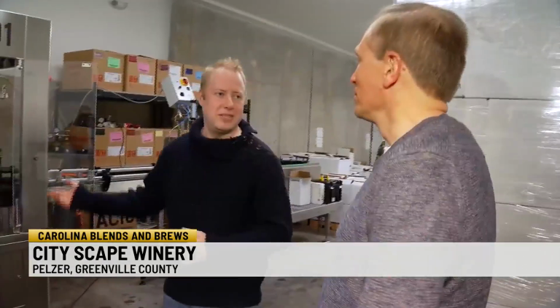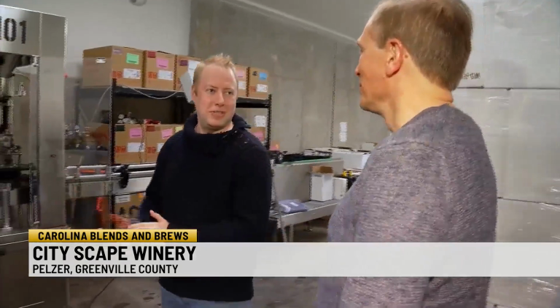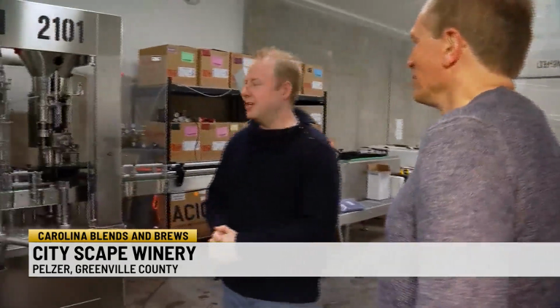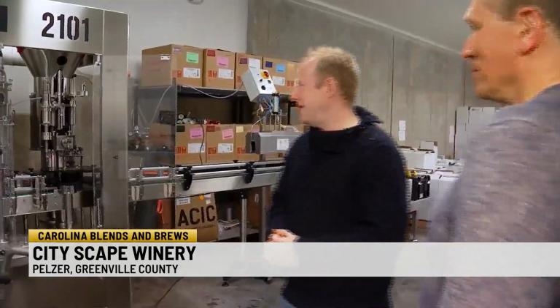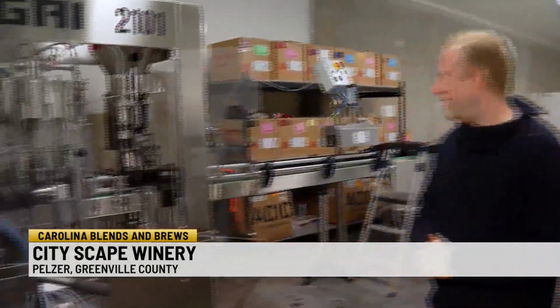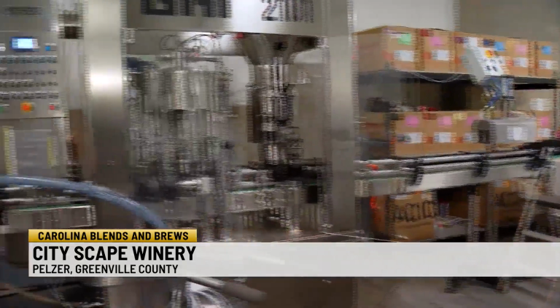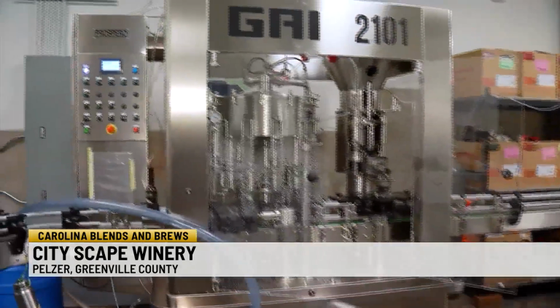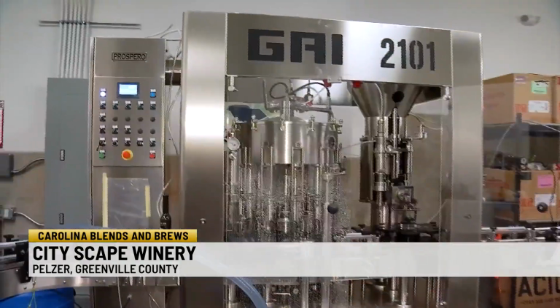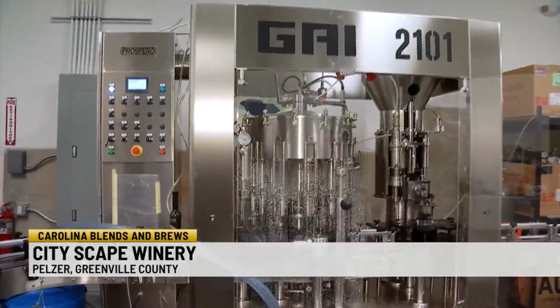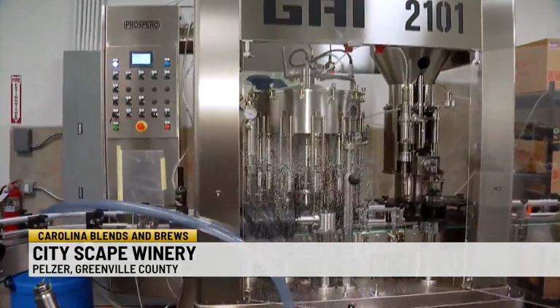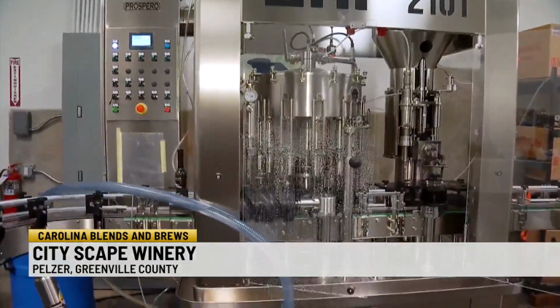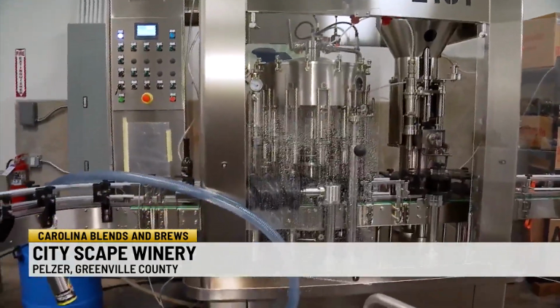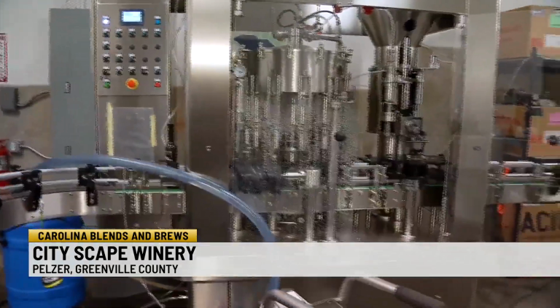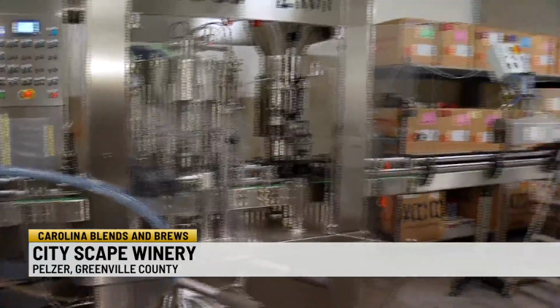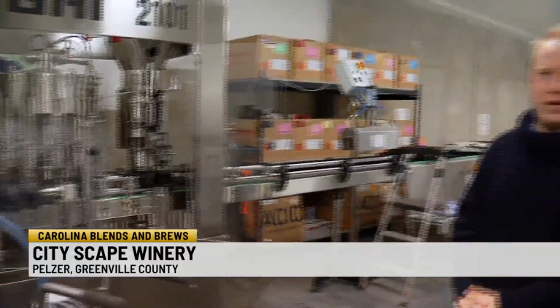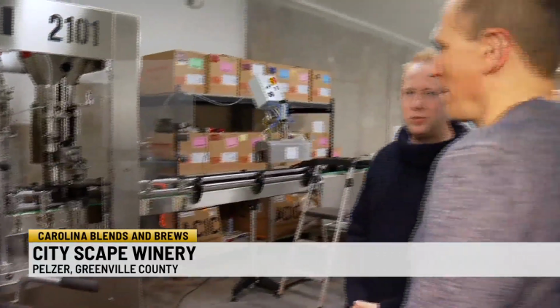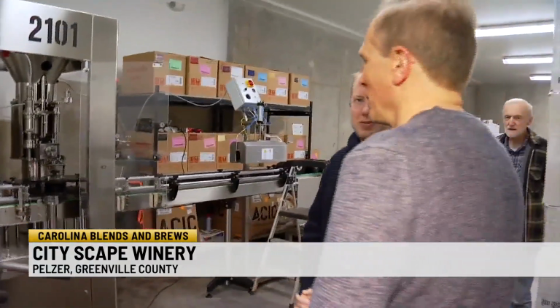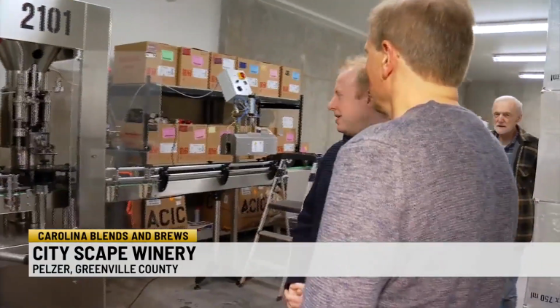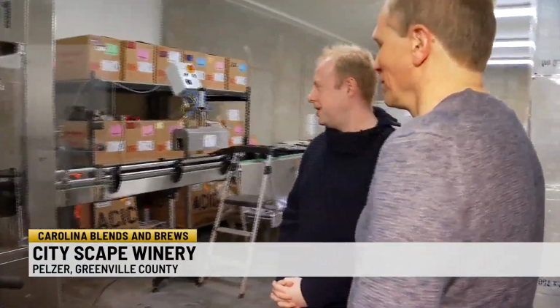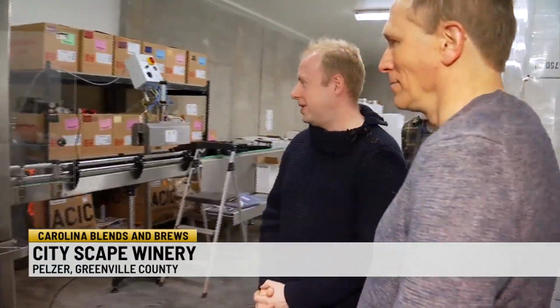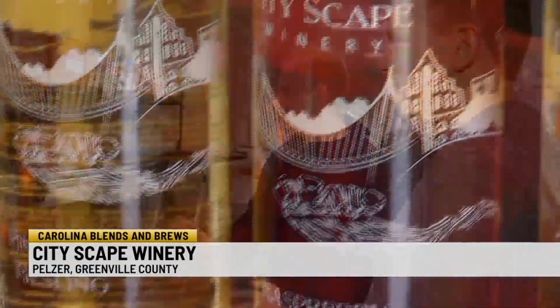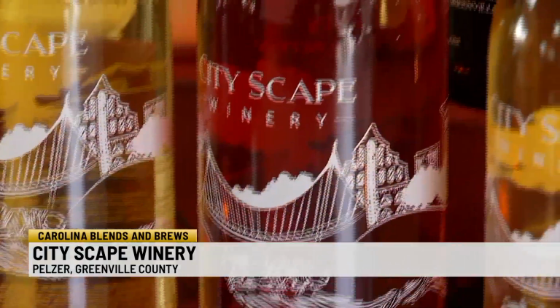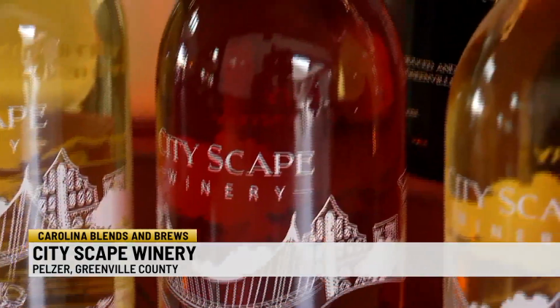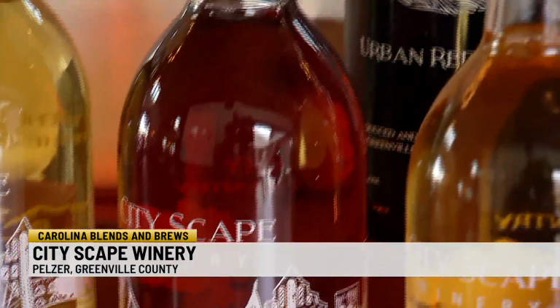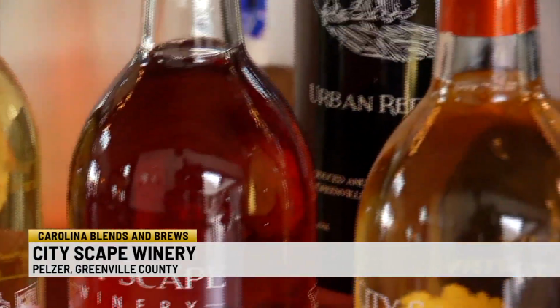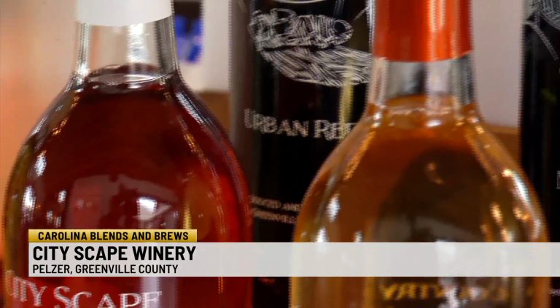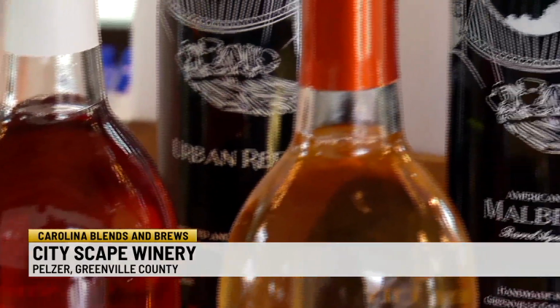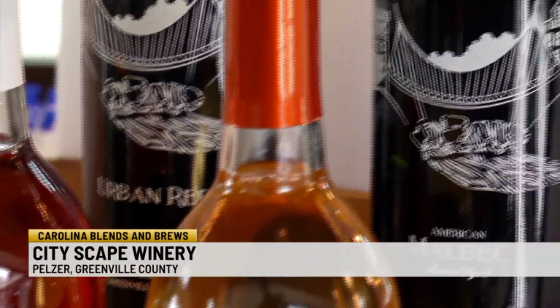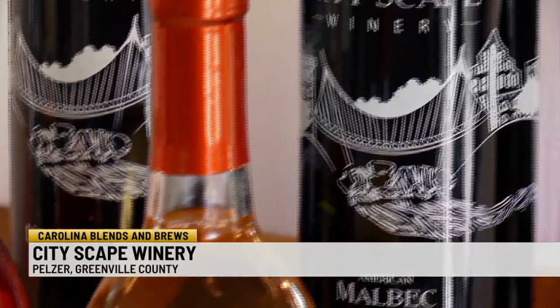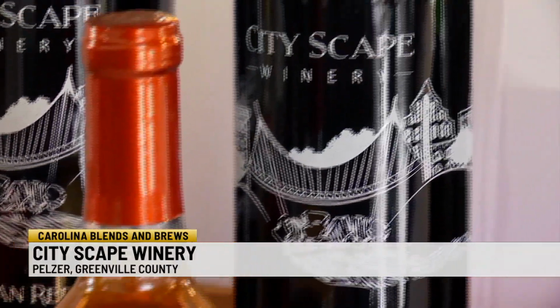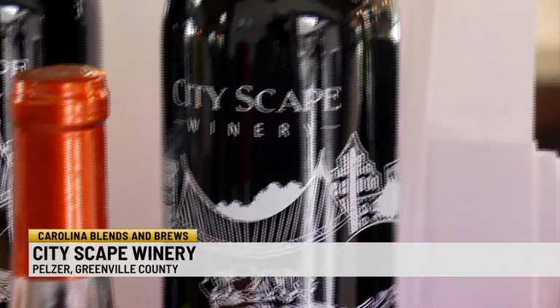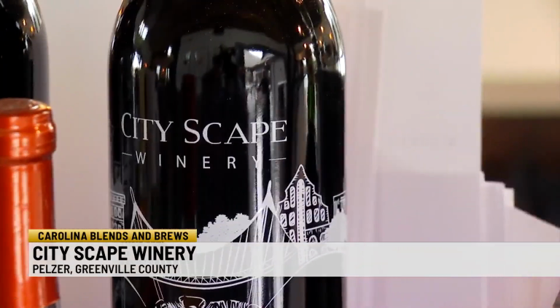This machine is our new bottling line. It was custom-made in Italy for us. This machine will do roughly 2,500 bottles per hour. They make 22 varieties using grapes from their own vines and grapes grown at other vineyards.